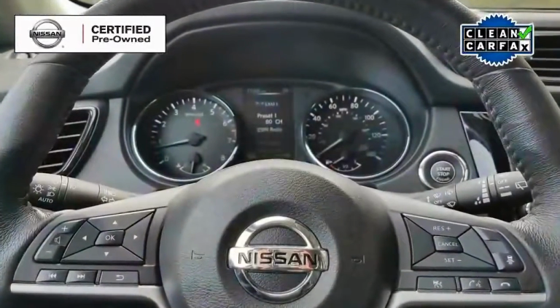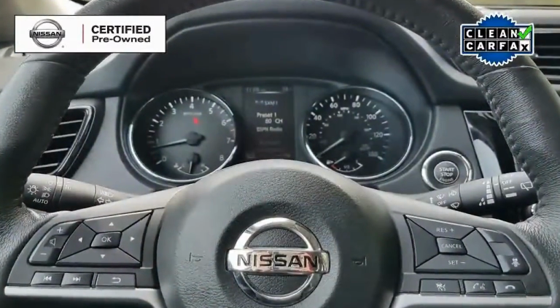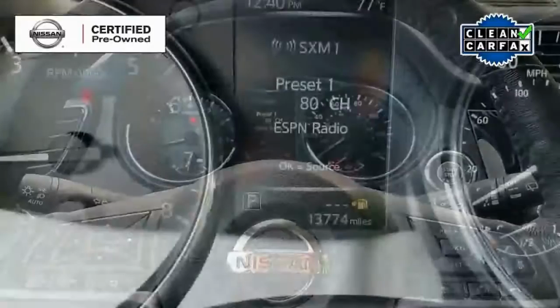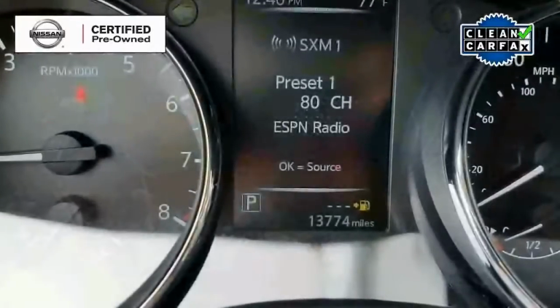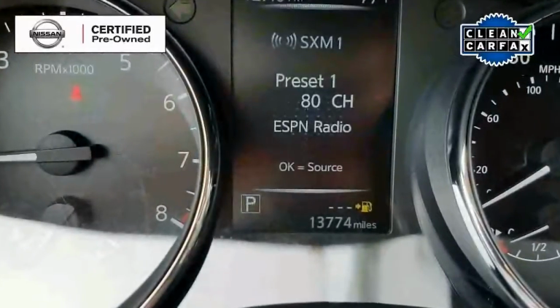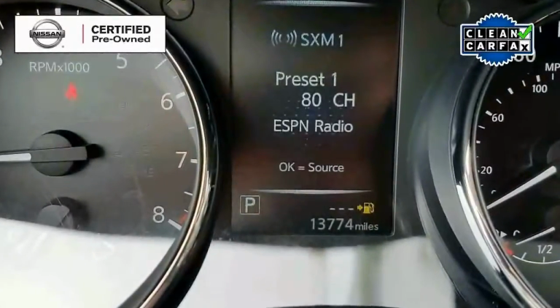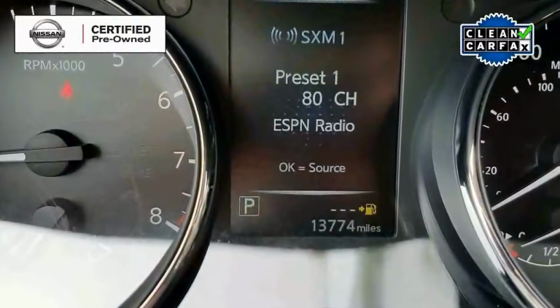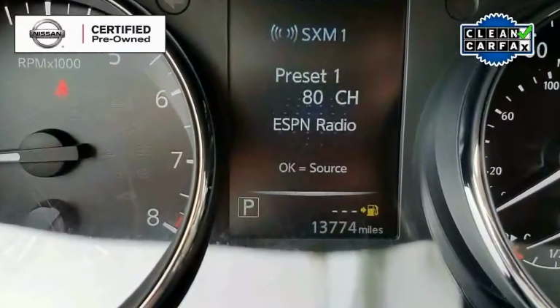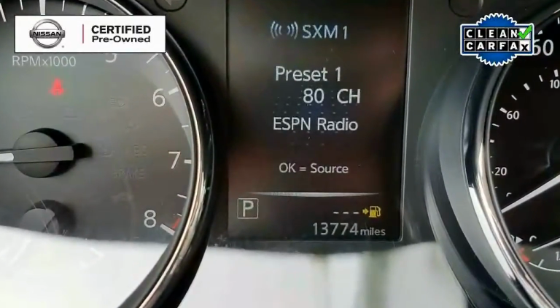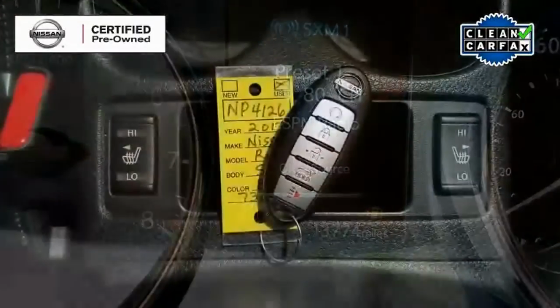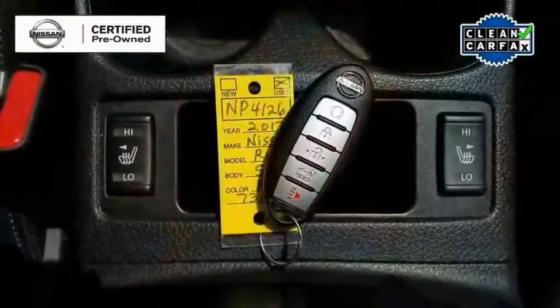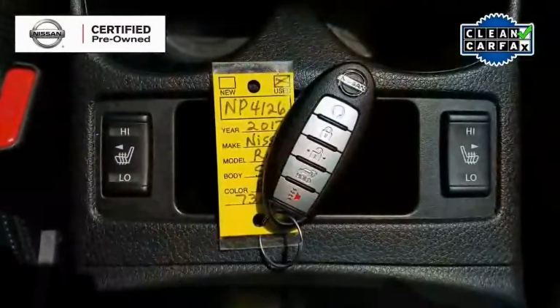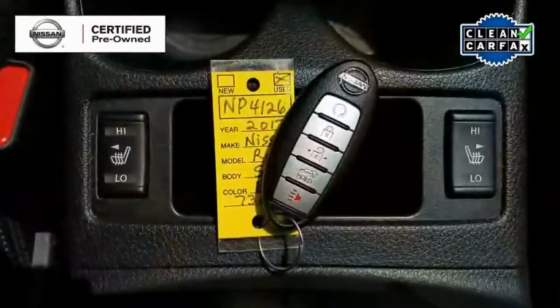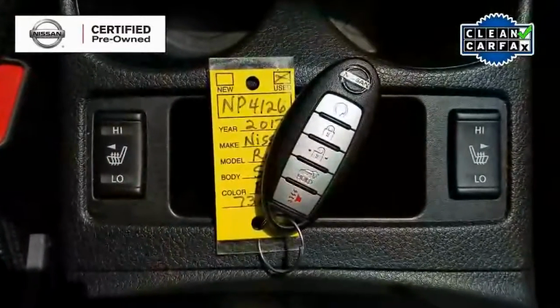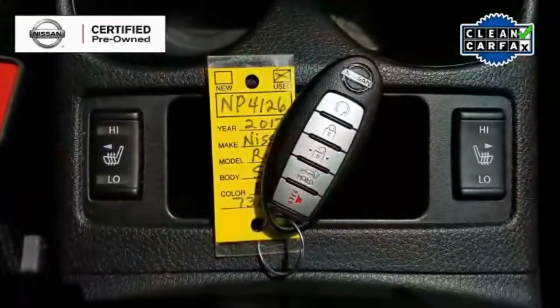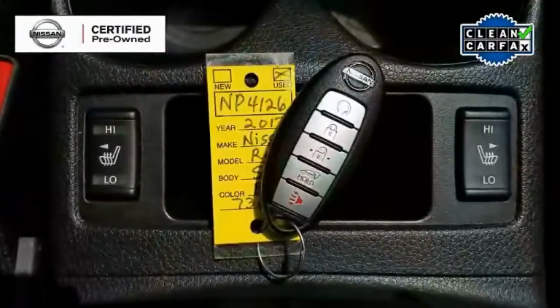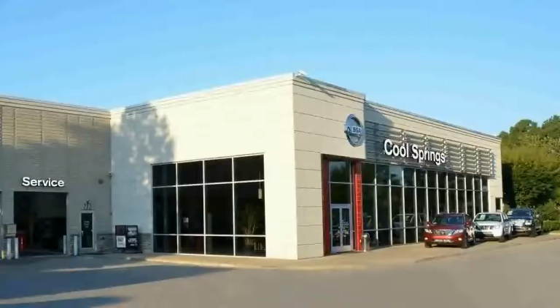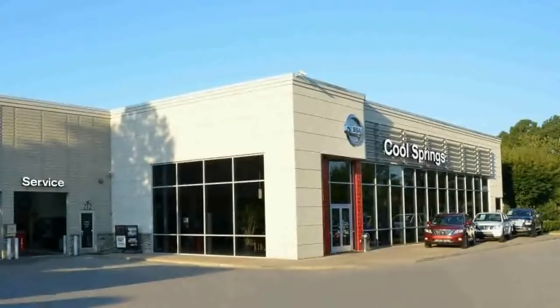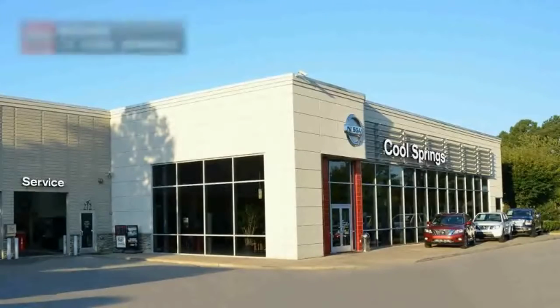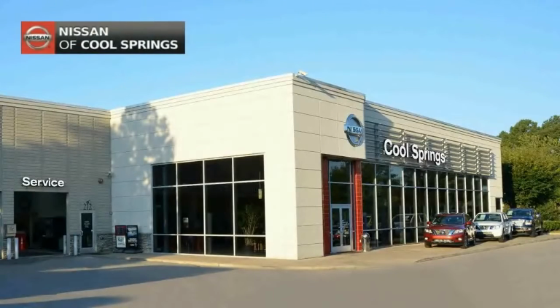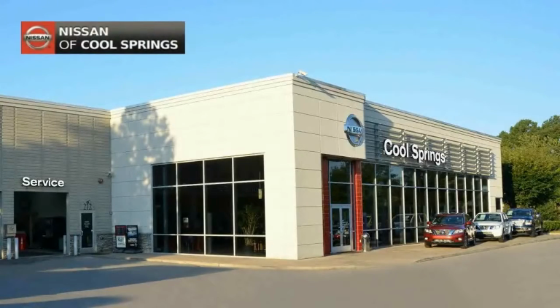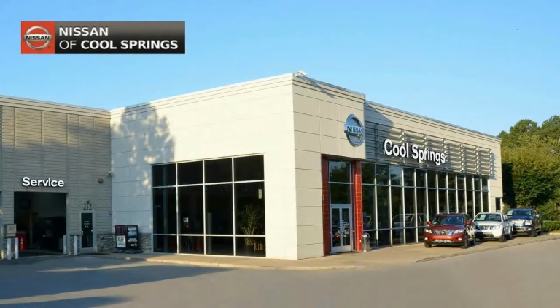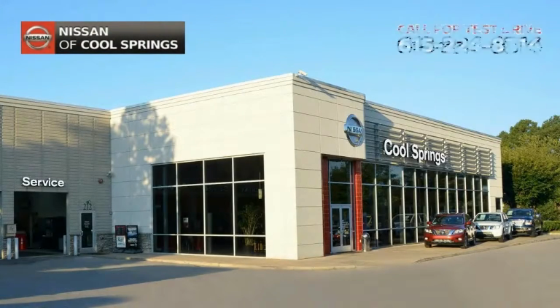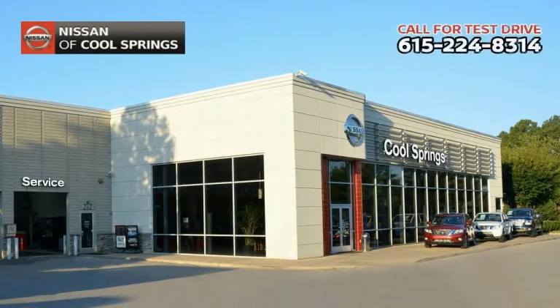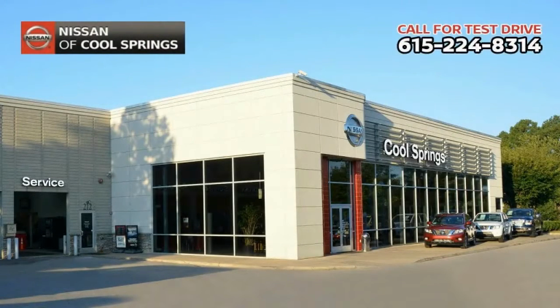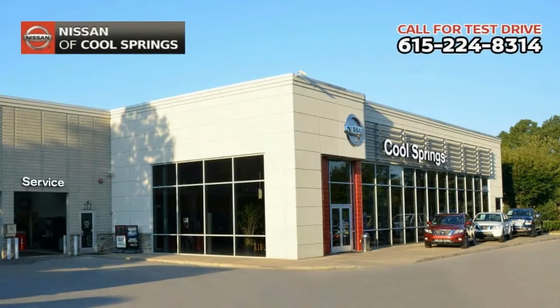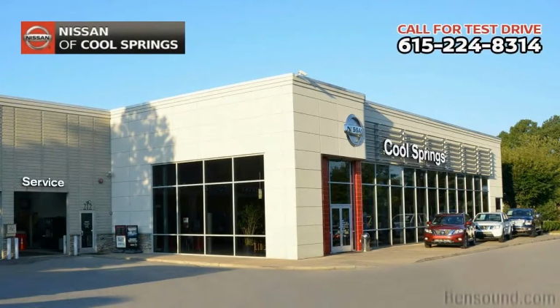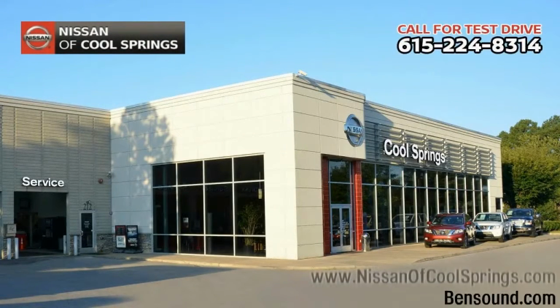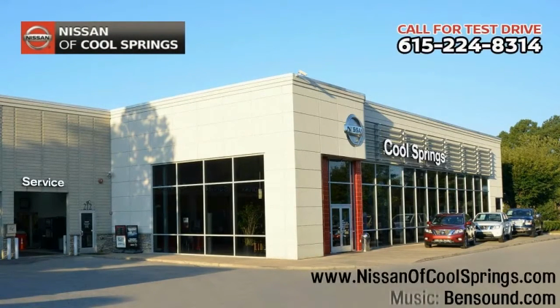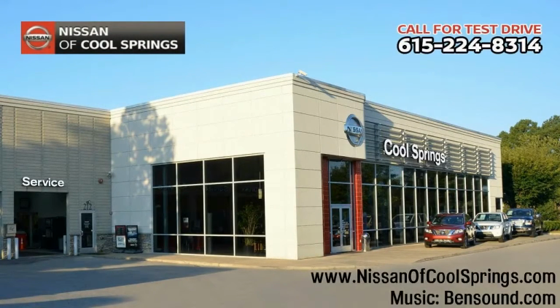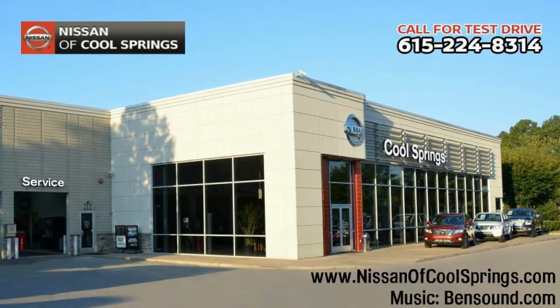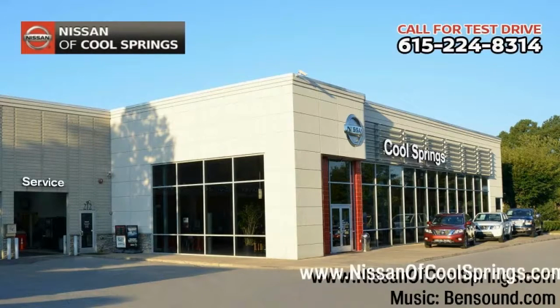Give us a call at 615-224-8314 today and we'll set up a time for your test drive. We look forward to seeing you here at Nissan Cool Springs, where we make car buying easy and affordable.